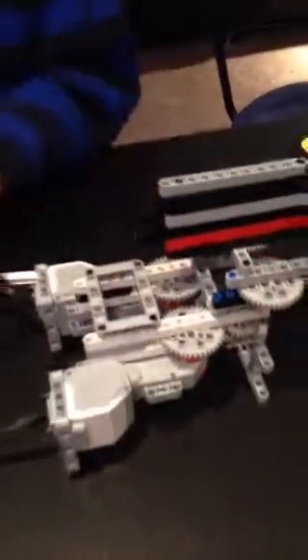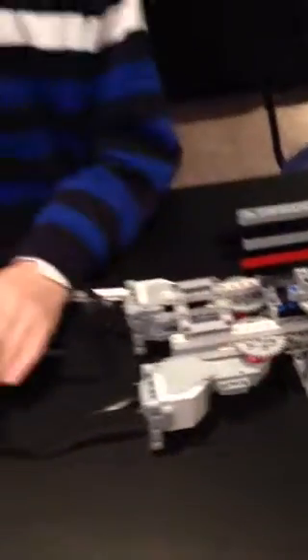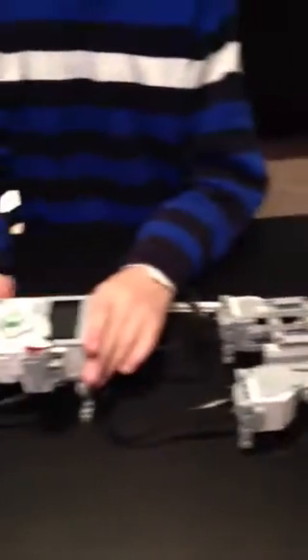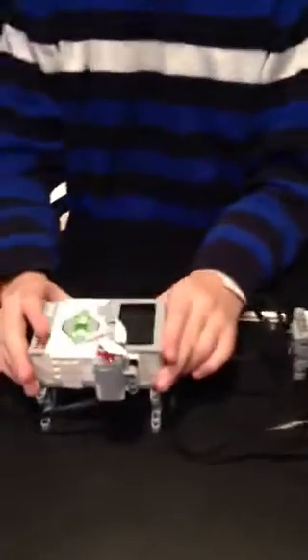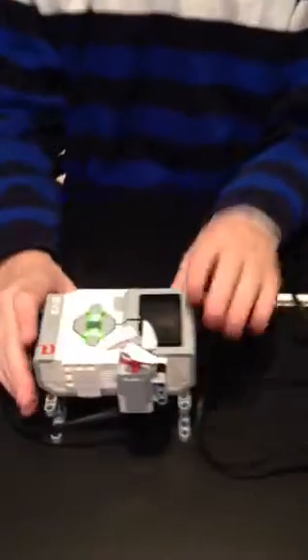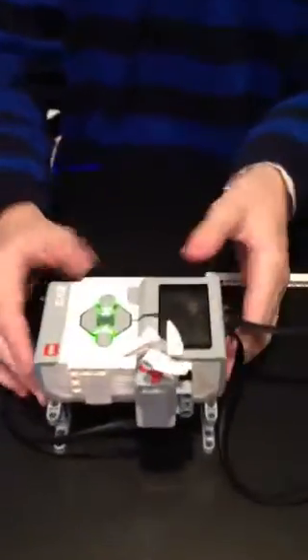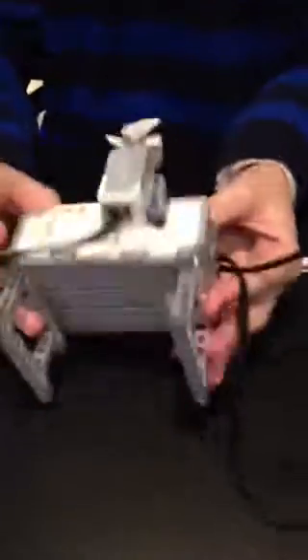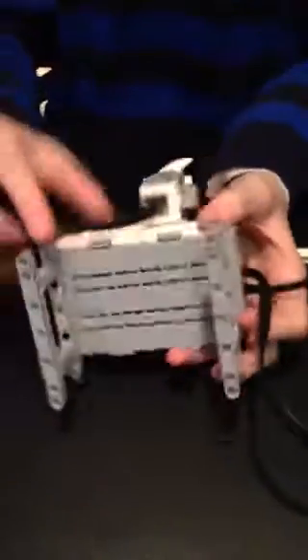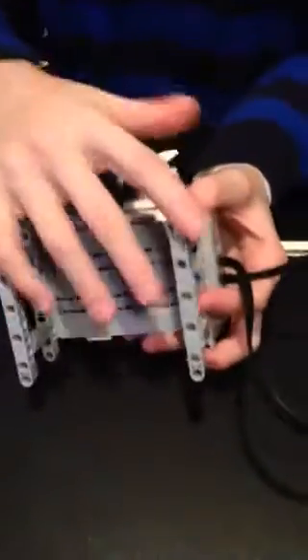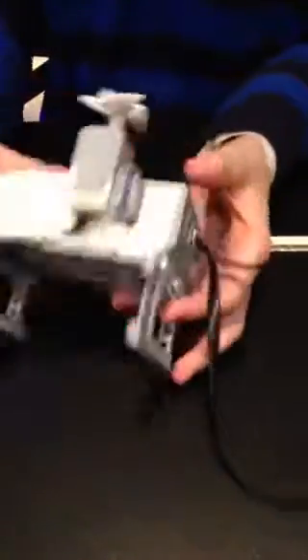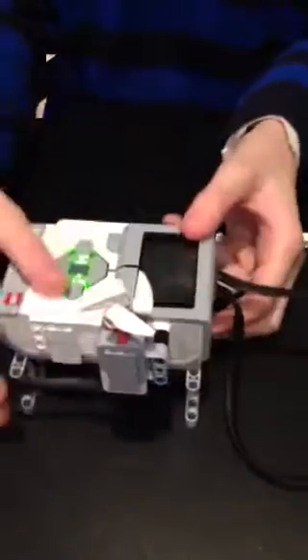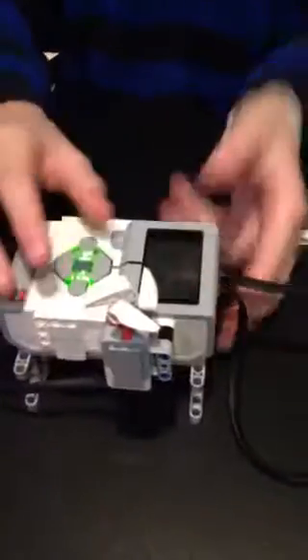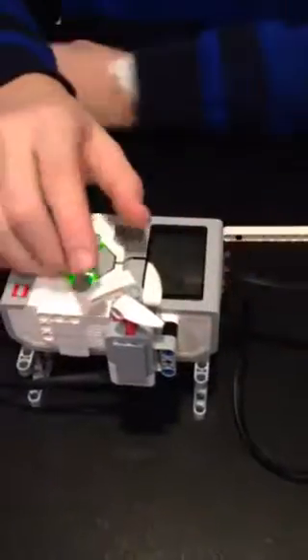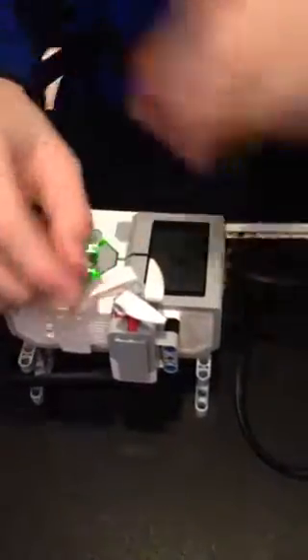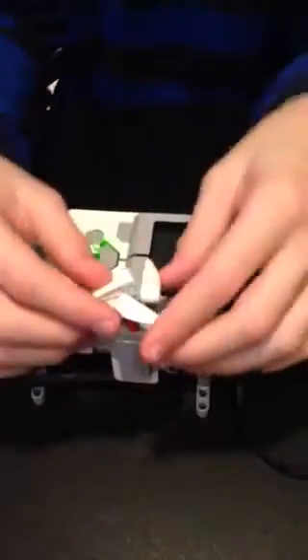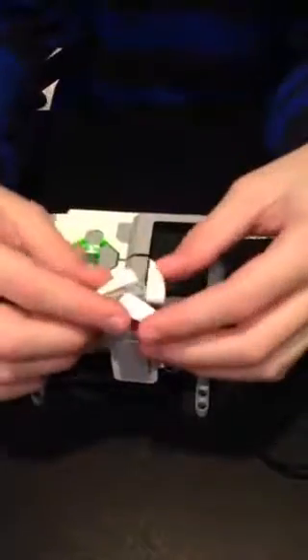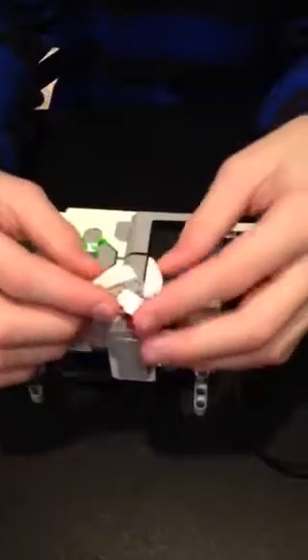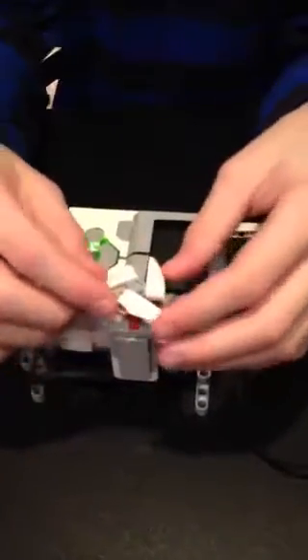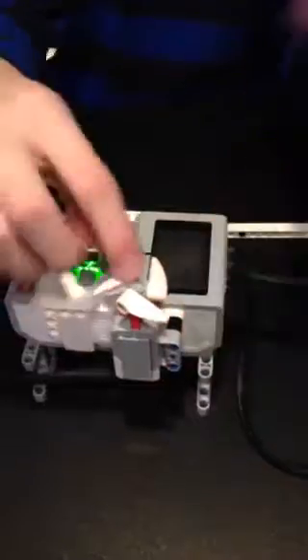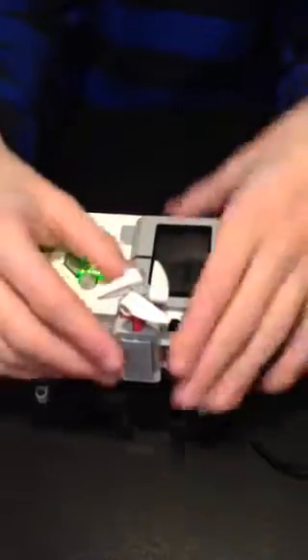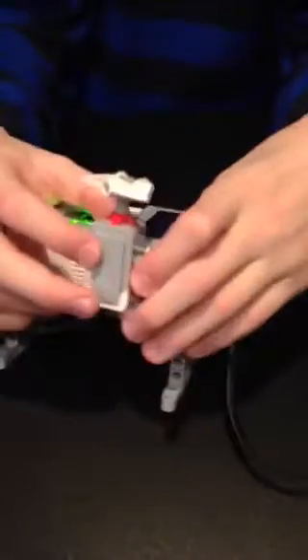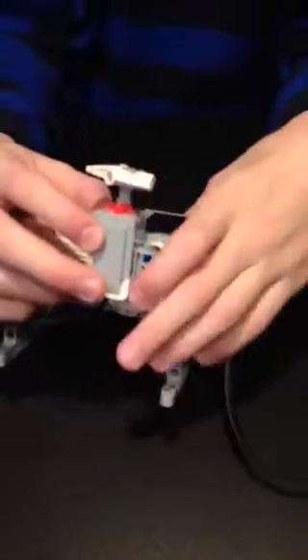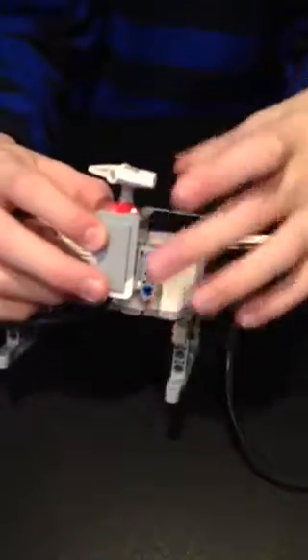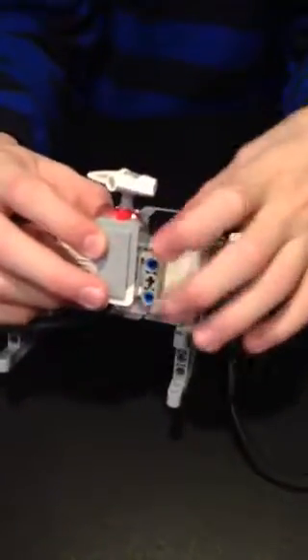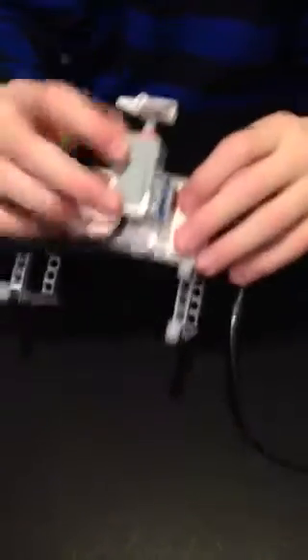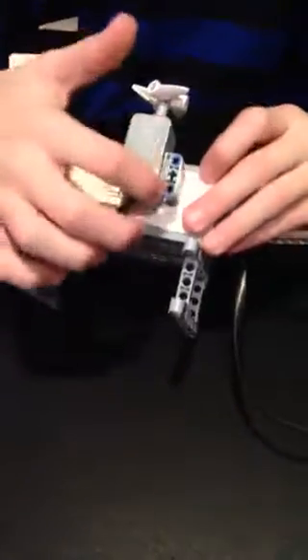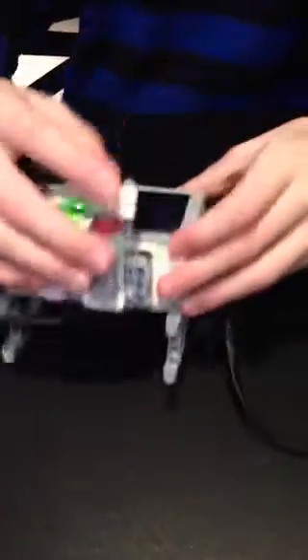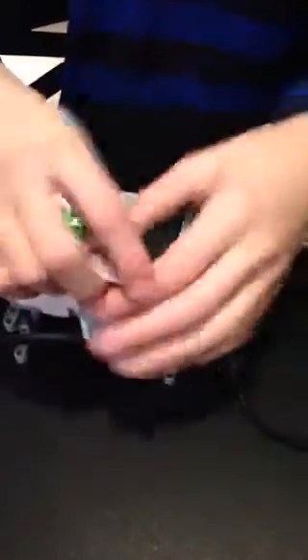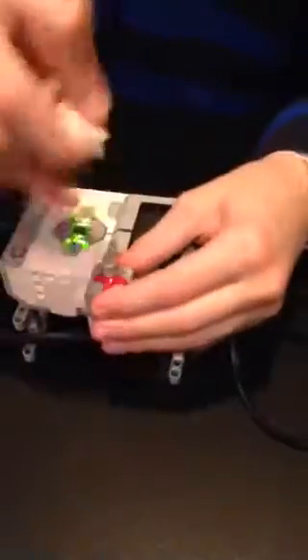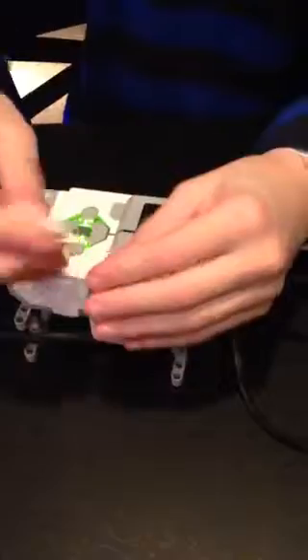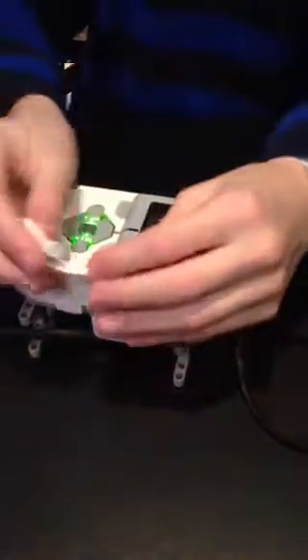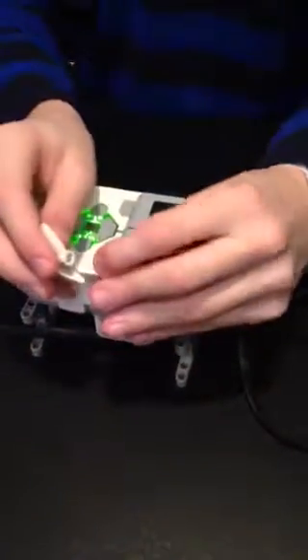Over here I have the intelligent brick — I have it on two of these to hold it up. And I built this thing right here; it's pretty much just a touch sensor attached onto the side with a simple button.